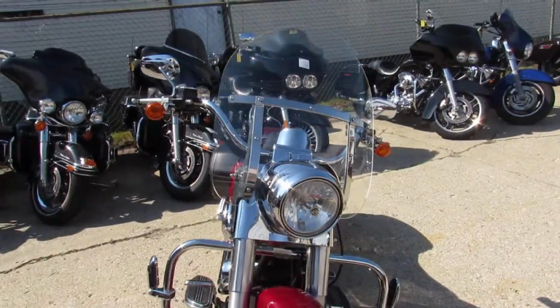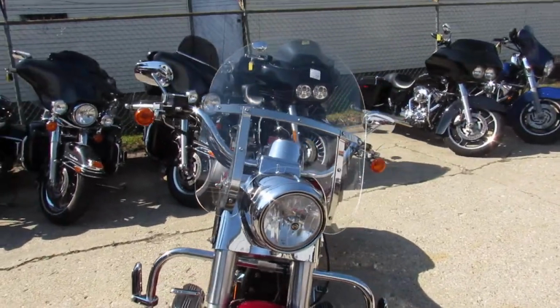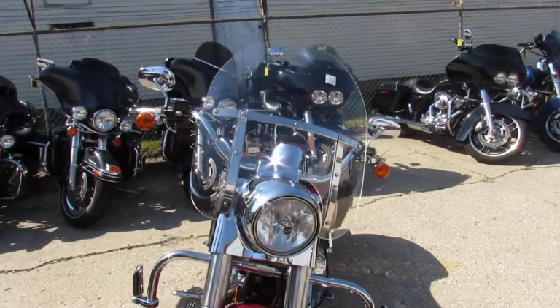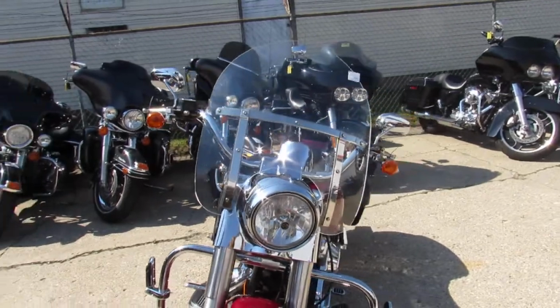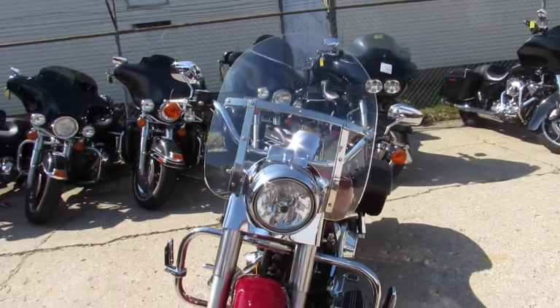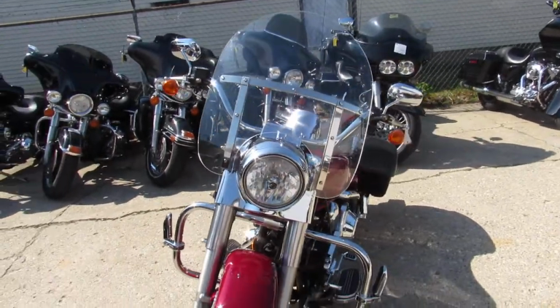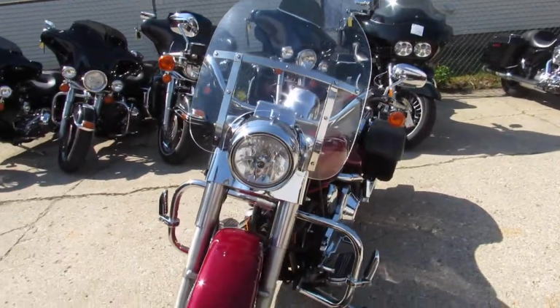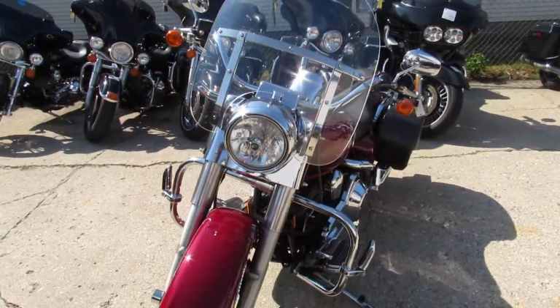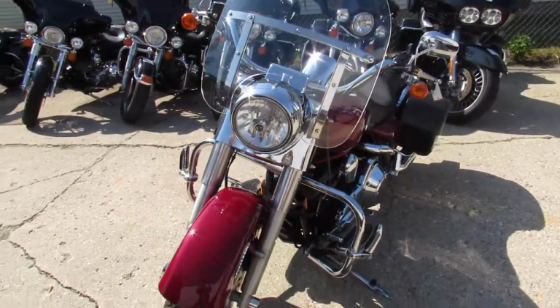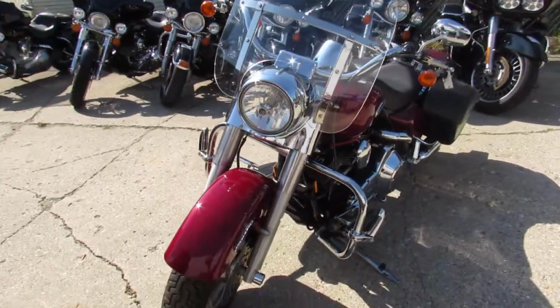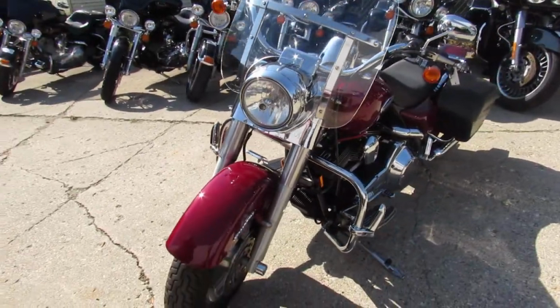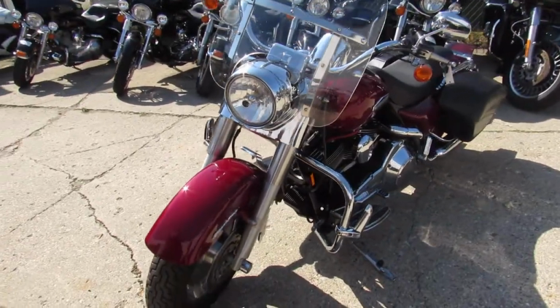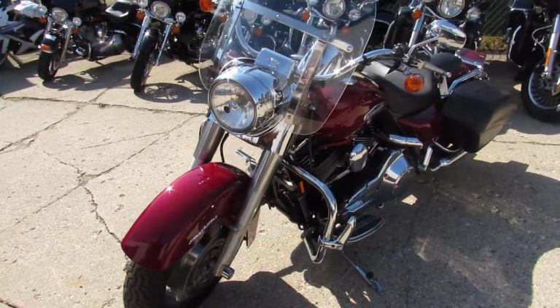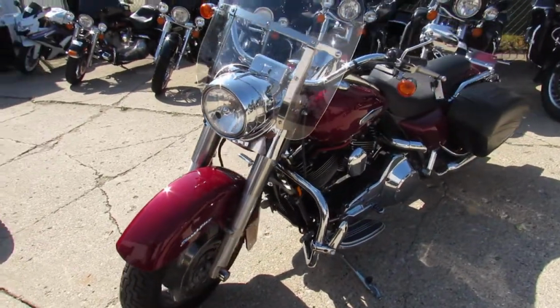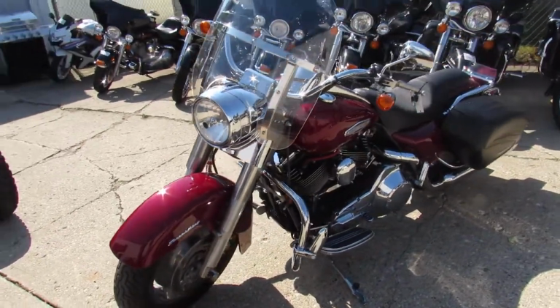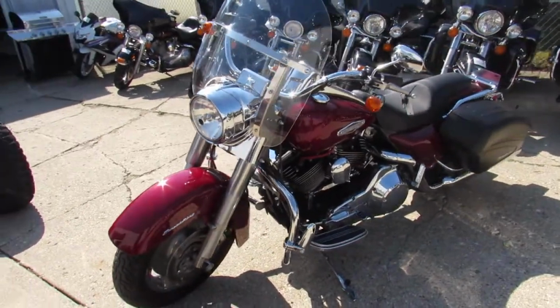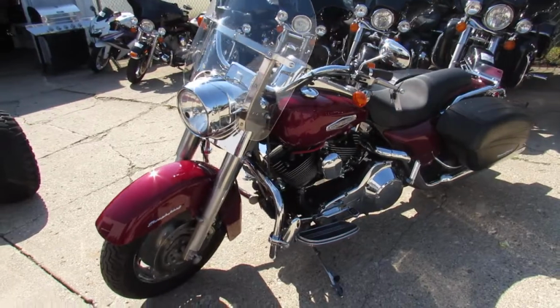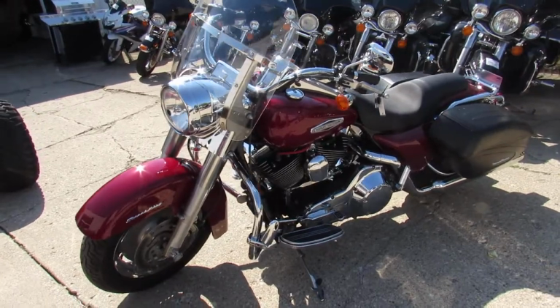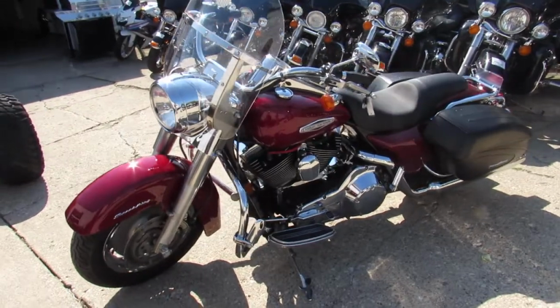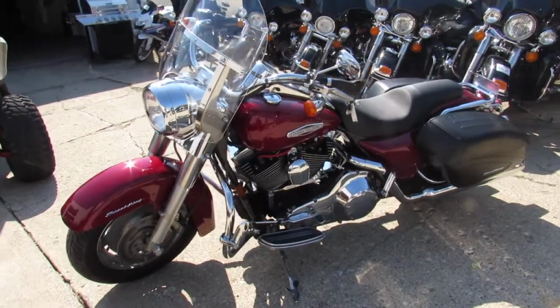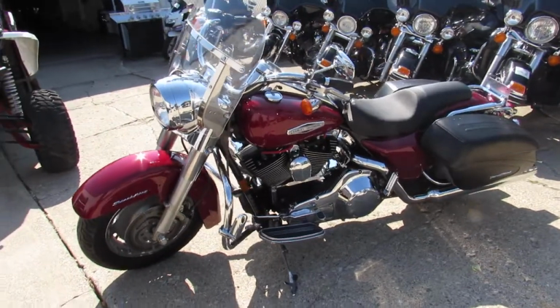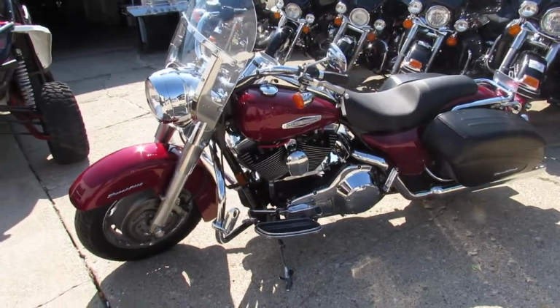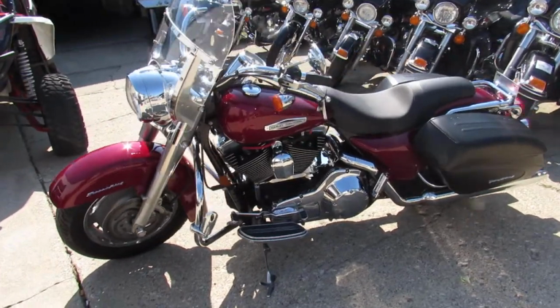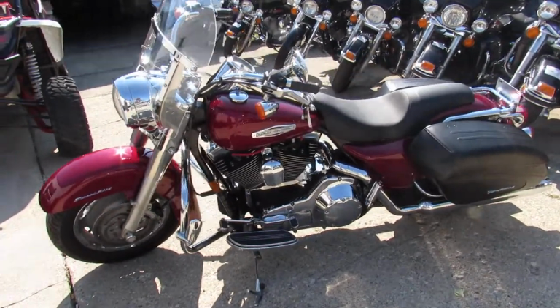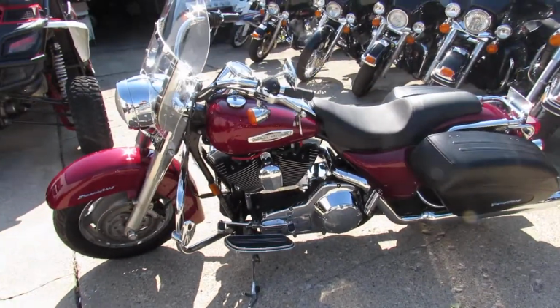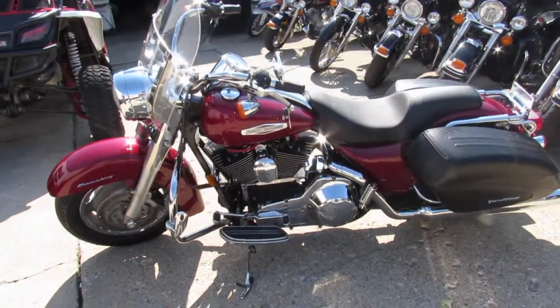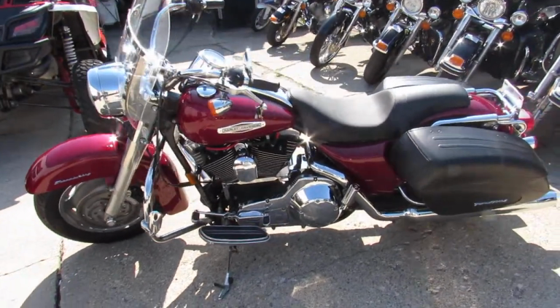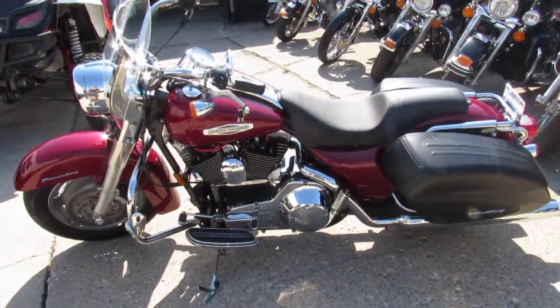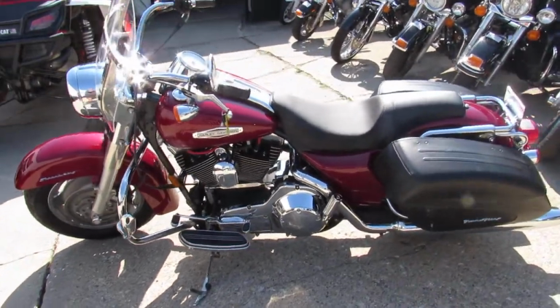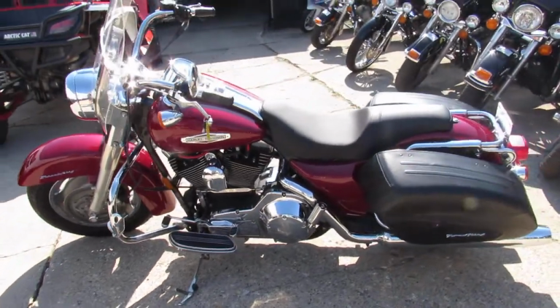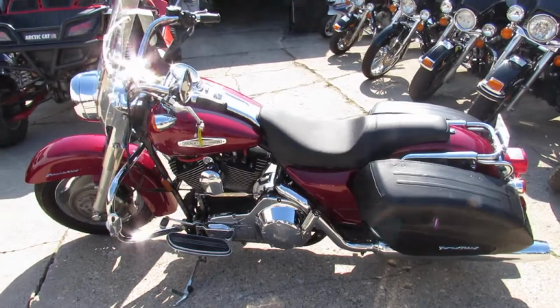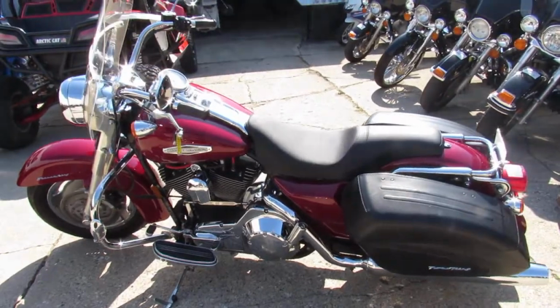This one here is really nice — a 2006 custom. It's got all the extras: windshield, leather saddlebags, and tons of chrome. Nice, clean, well-maintained bike. Just serviced at the dealership. Ready for the road.